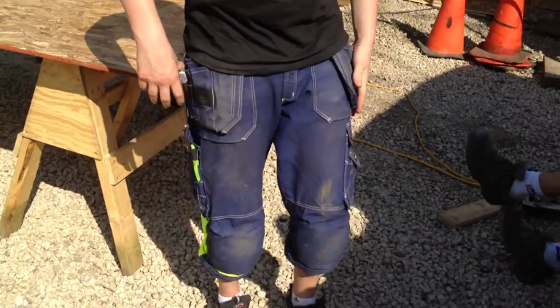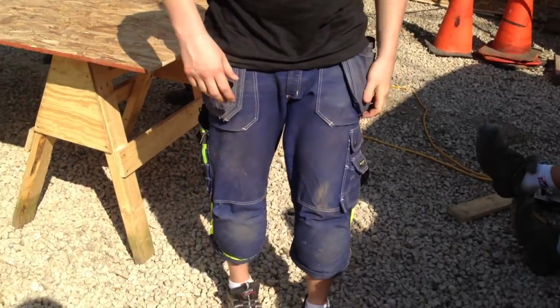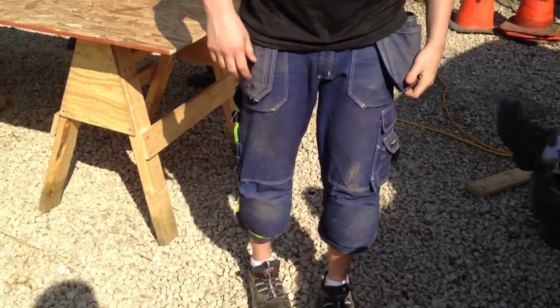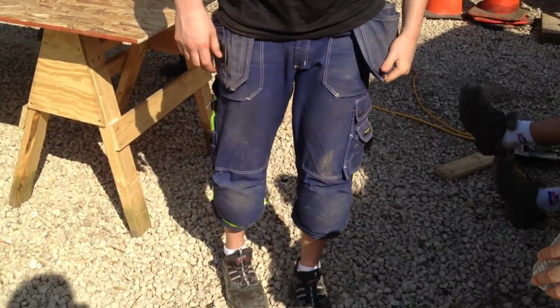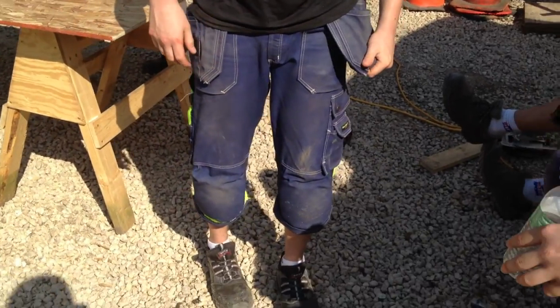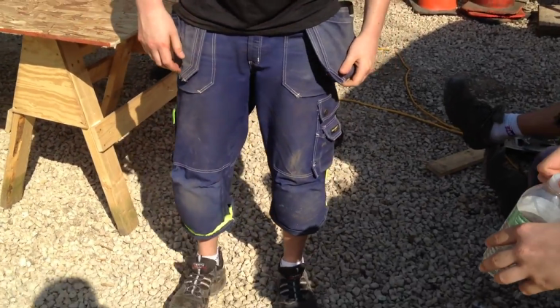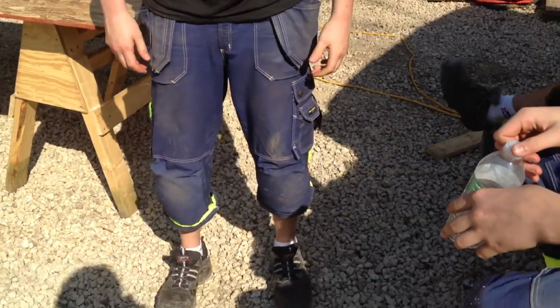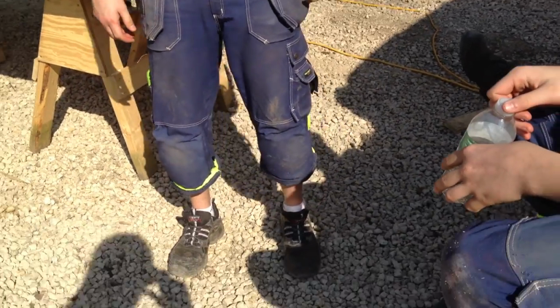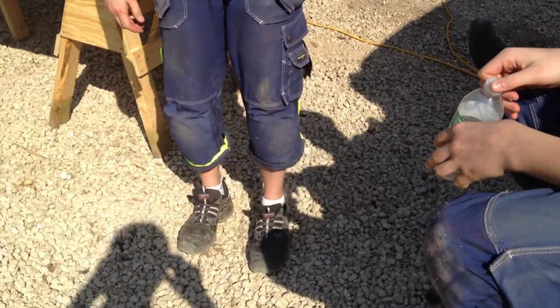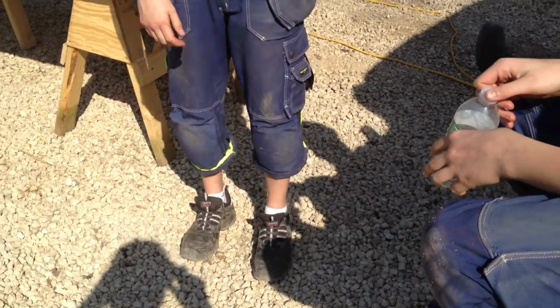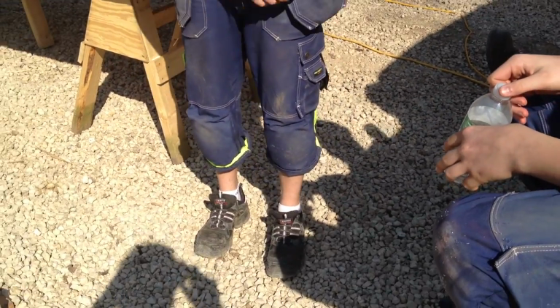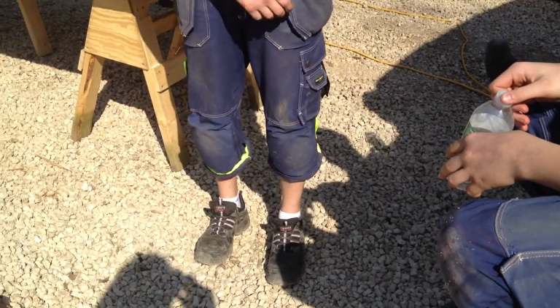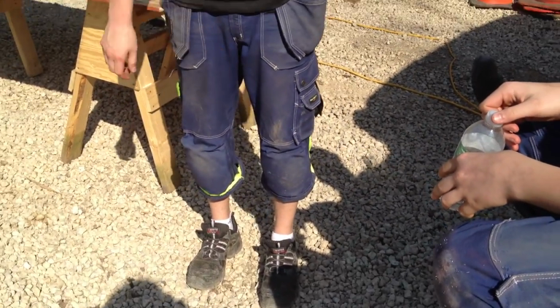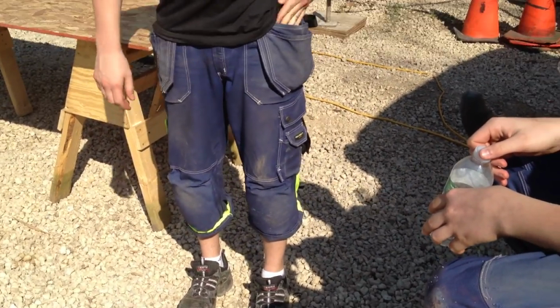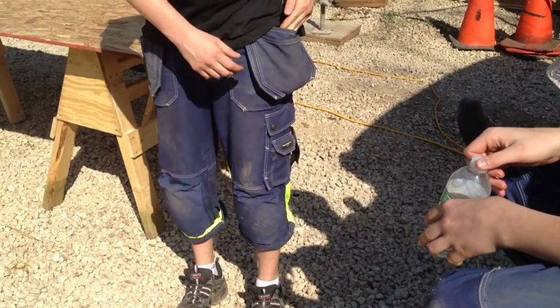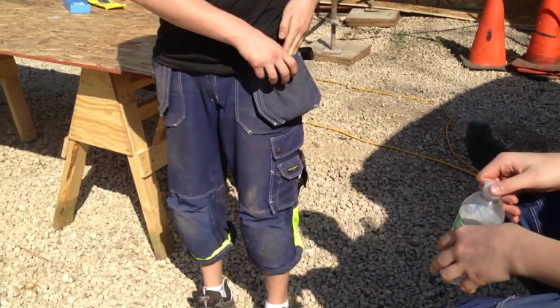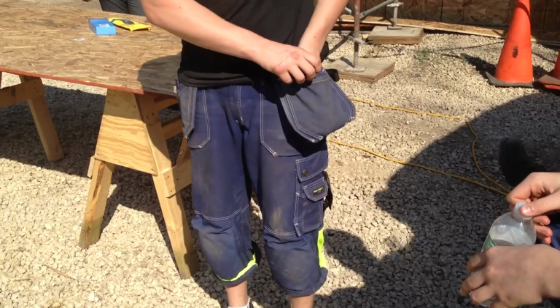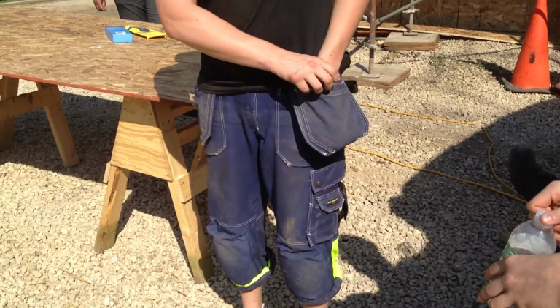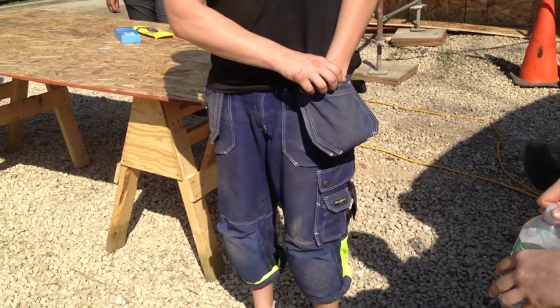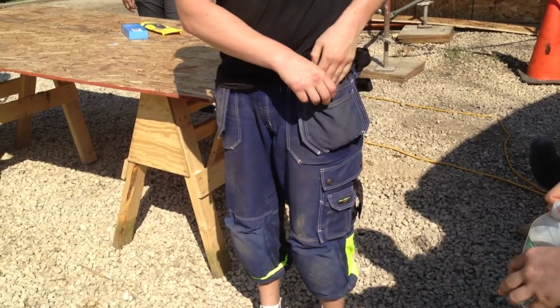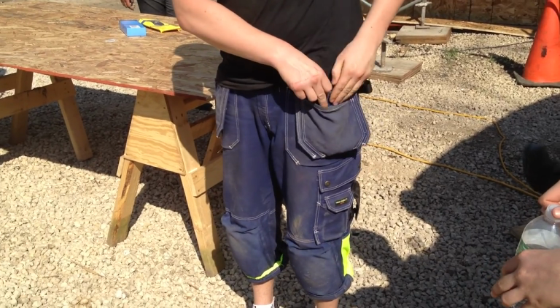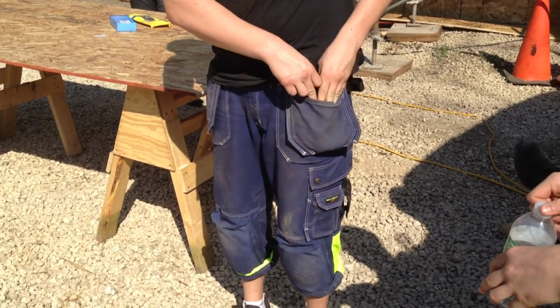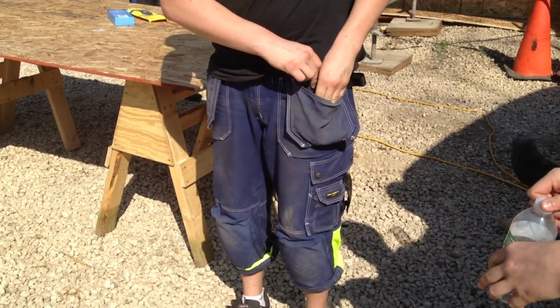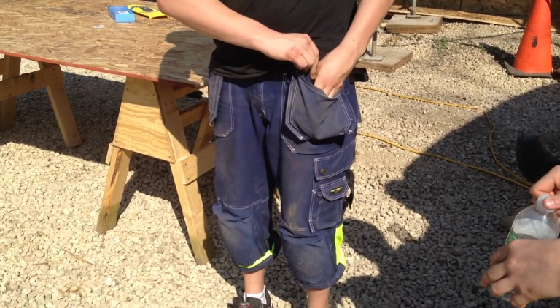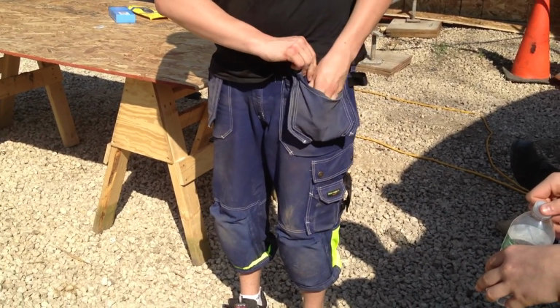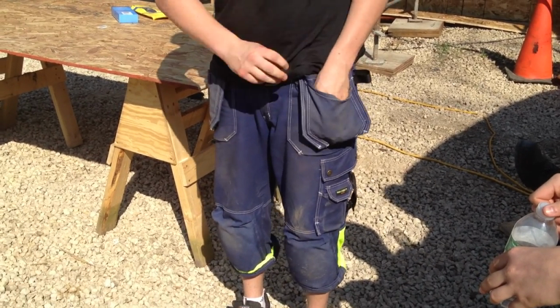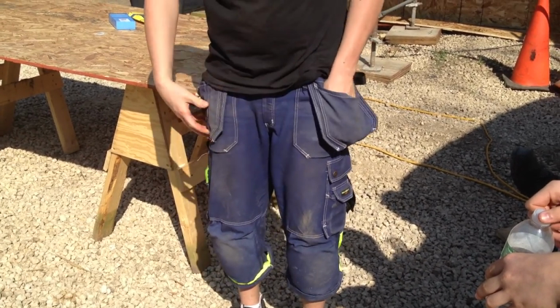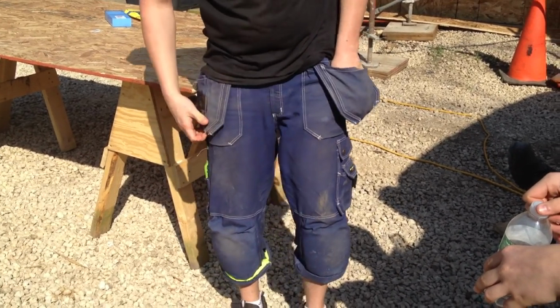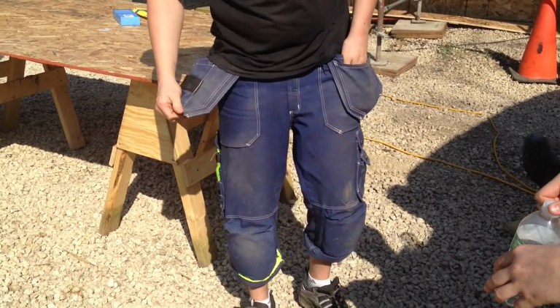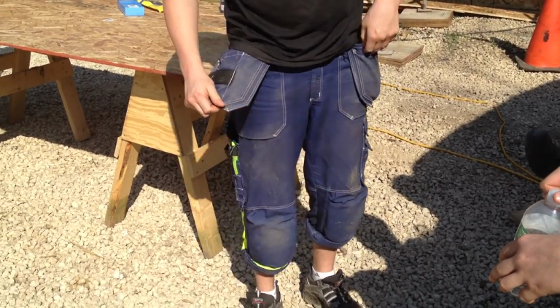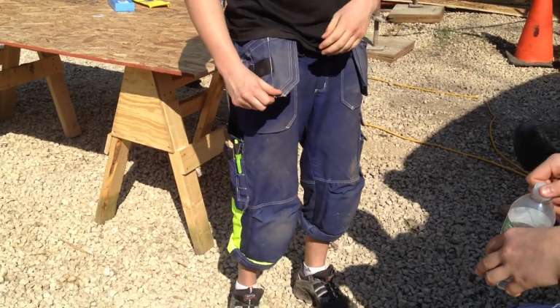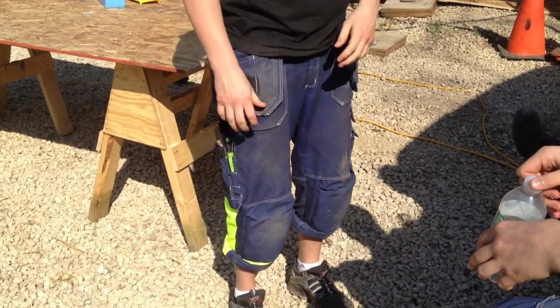Show me the carpenter's pants and where everything is stored. In these pockets we used to have nails. Screws? Yeah.